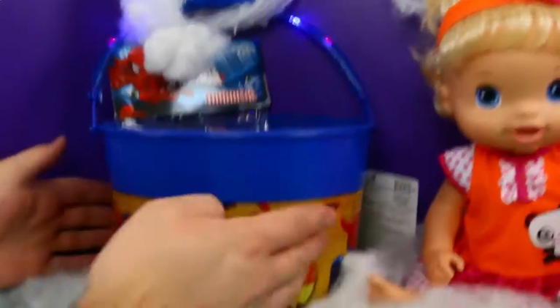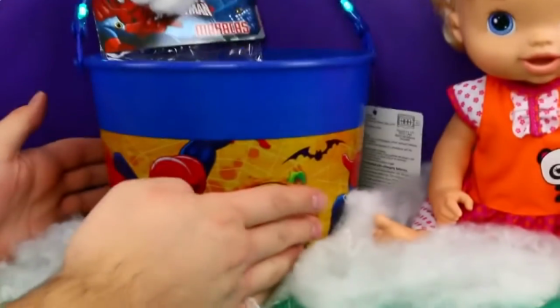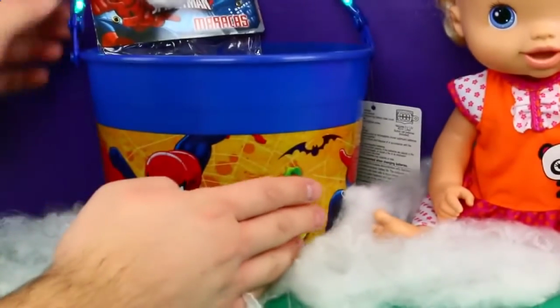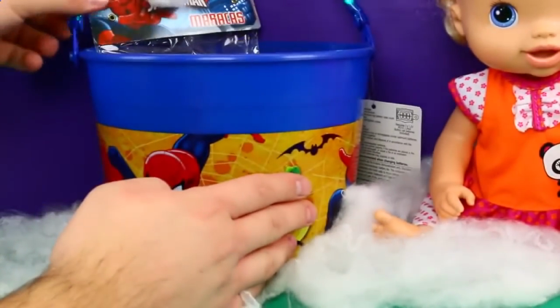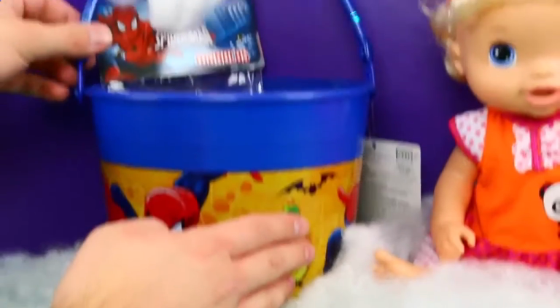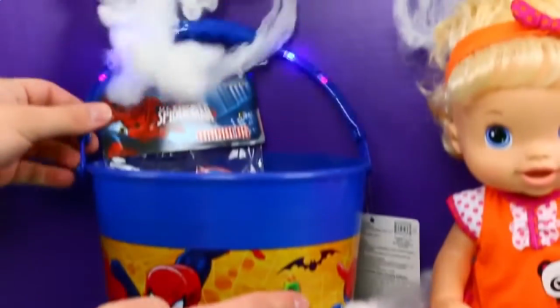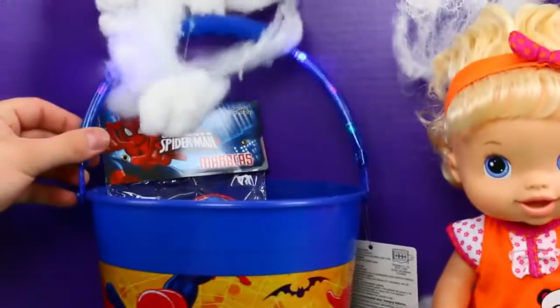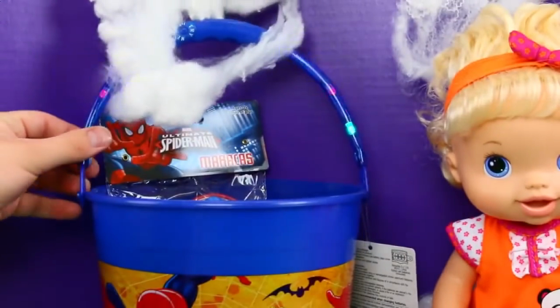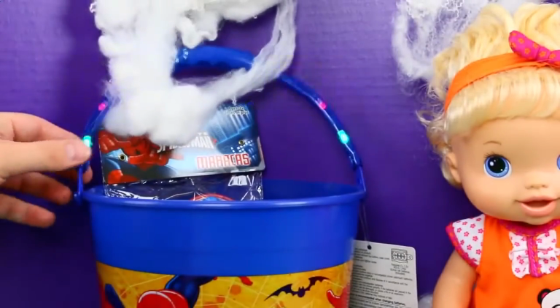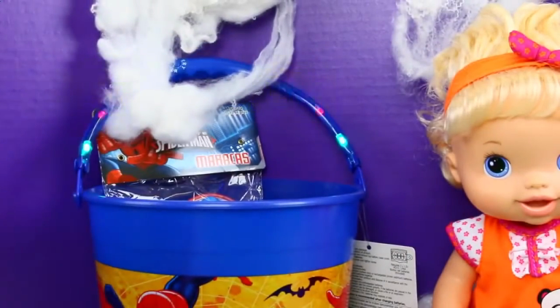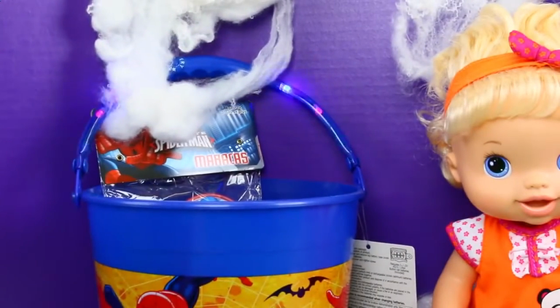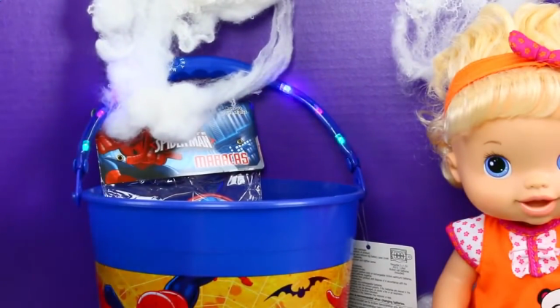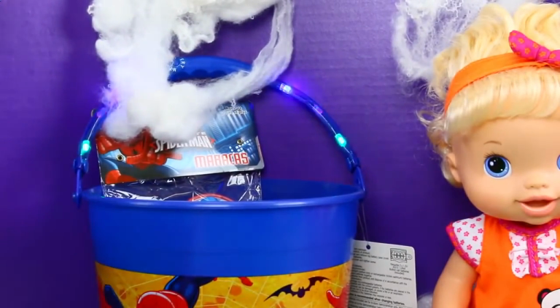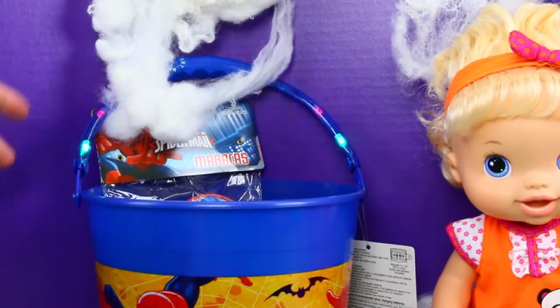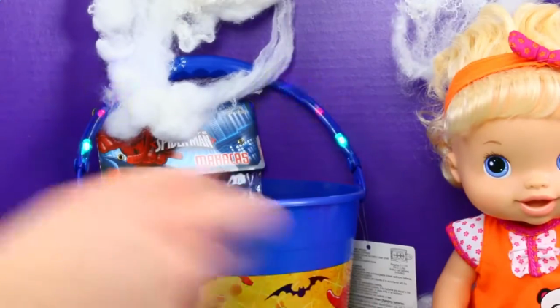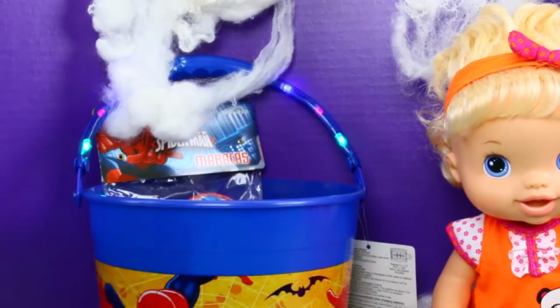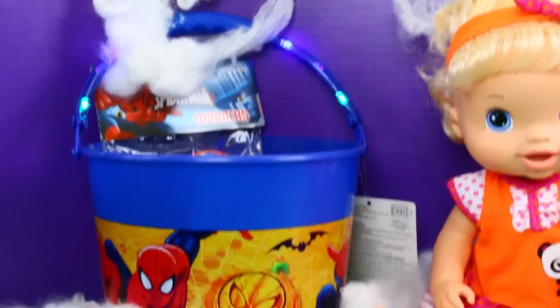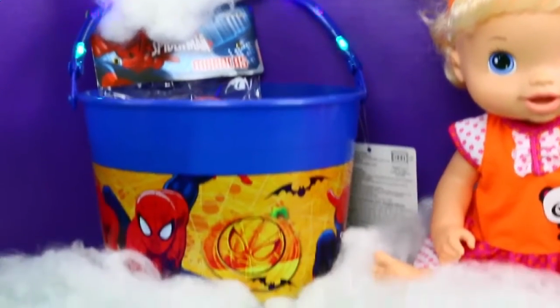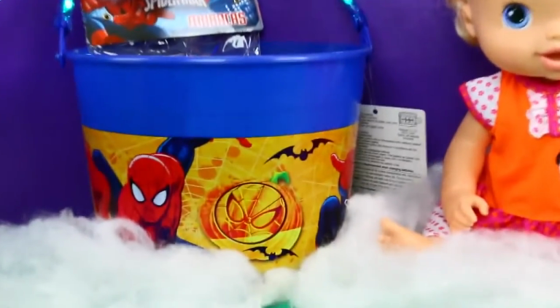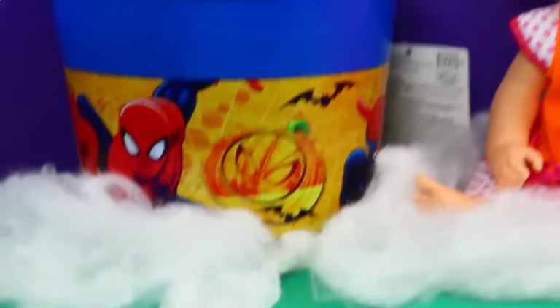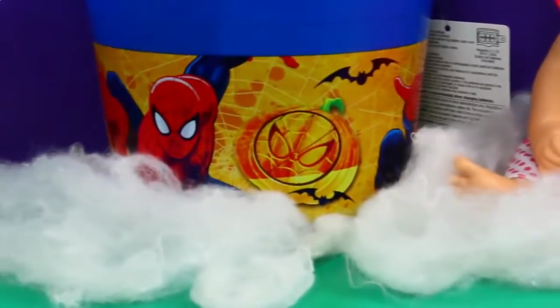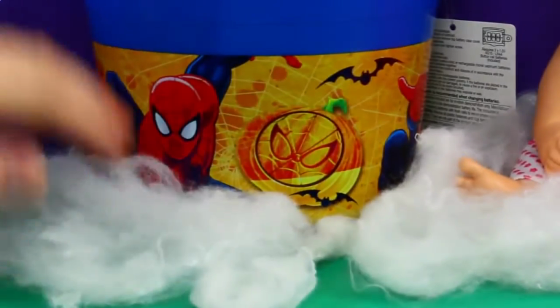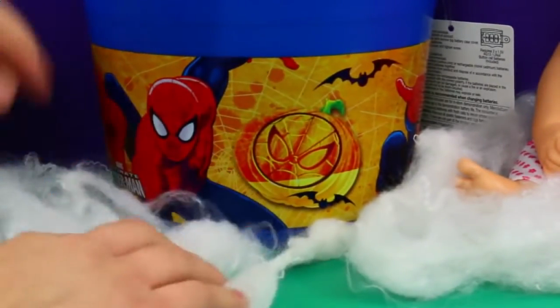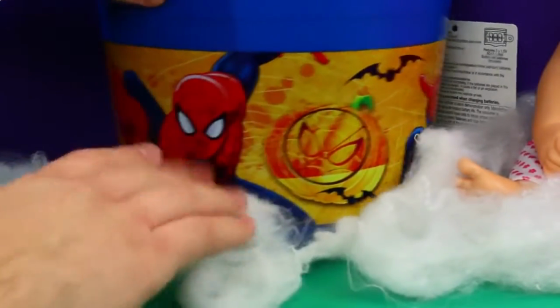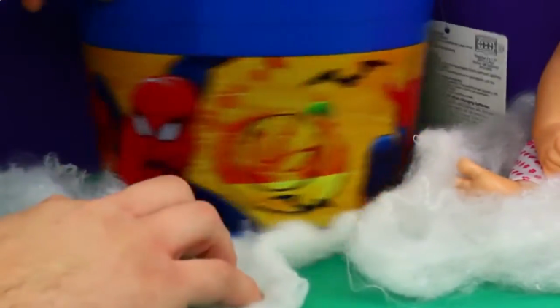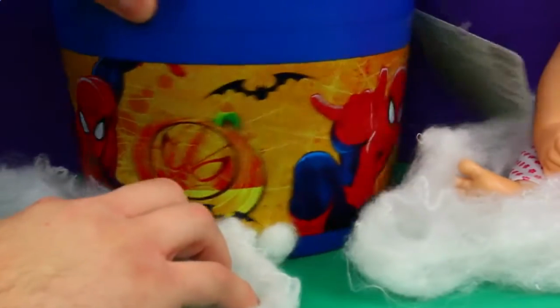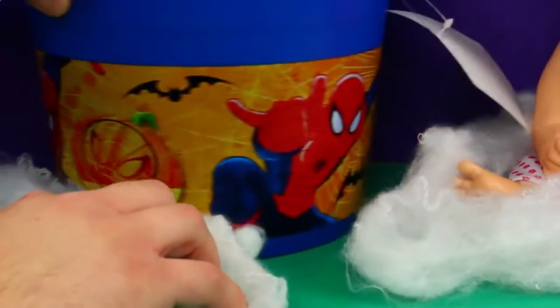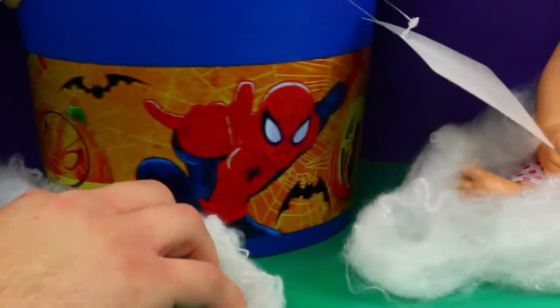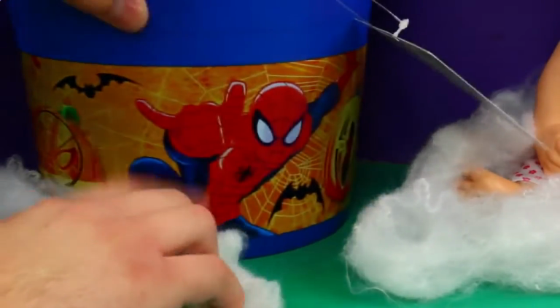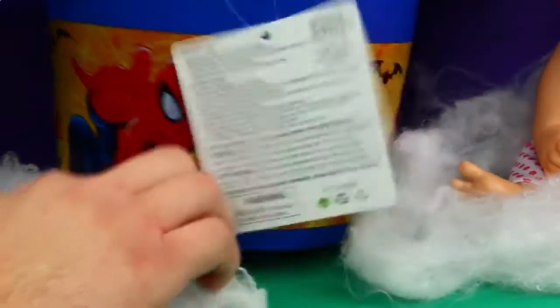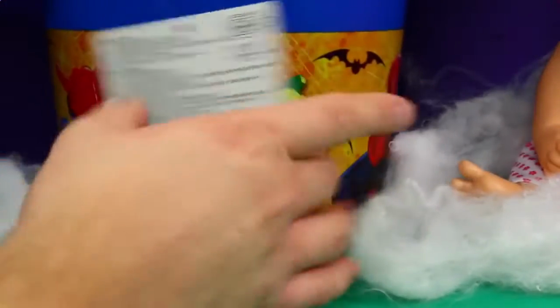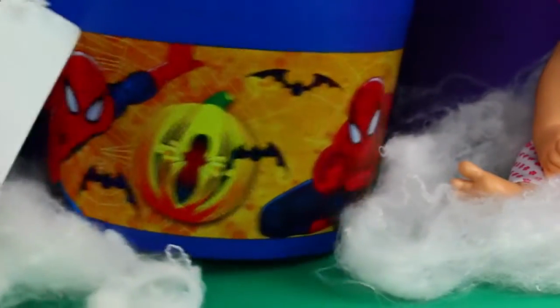Spidey Awesome bucket and they glow! See, that's good for if you're walking around outside — people can see you and you can look cool. And then this is a cool Spidey bucket. It's got like a little bat, so it's like specifically for Halloween.